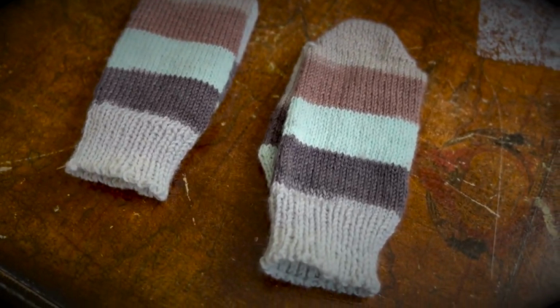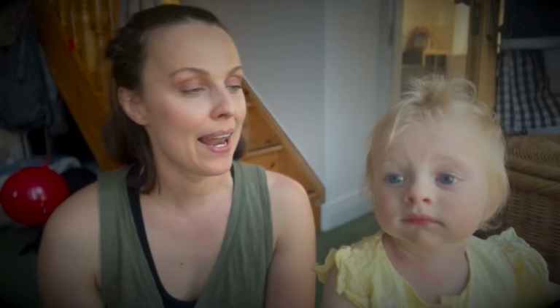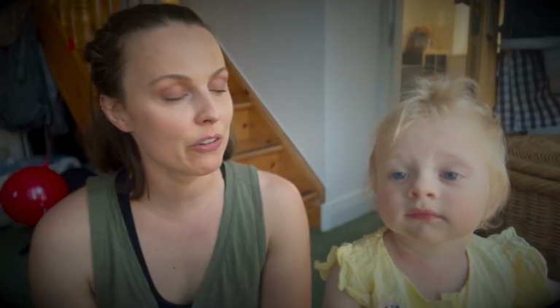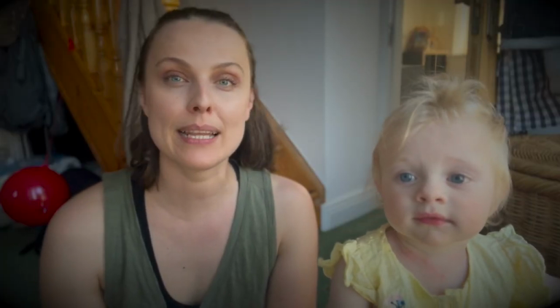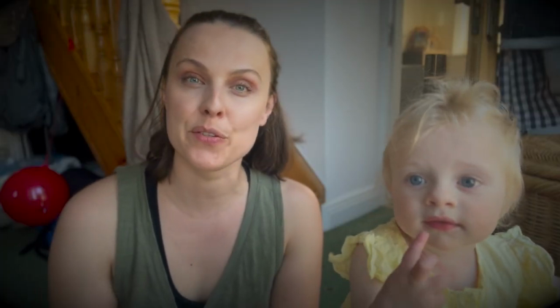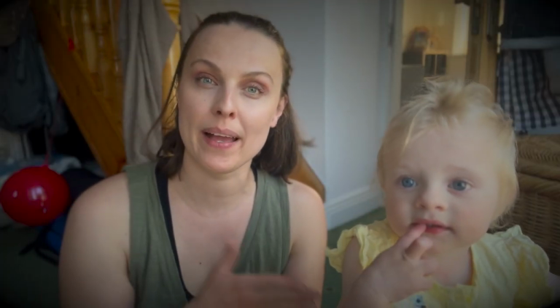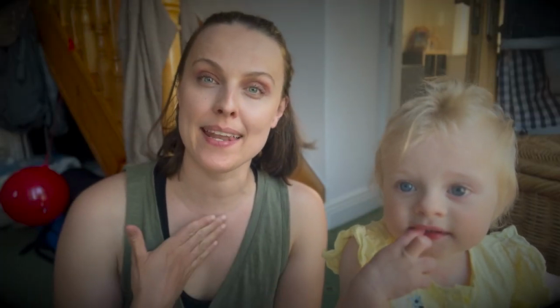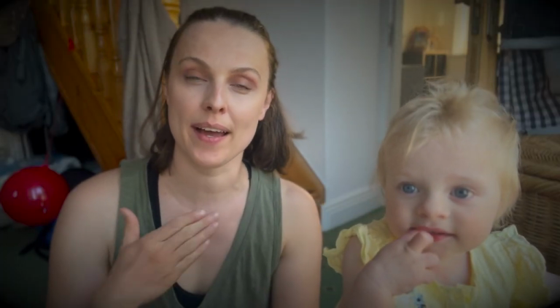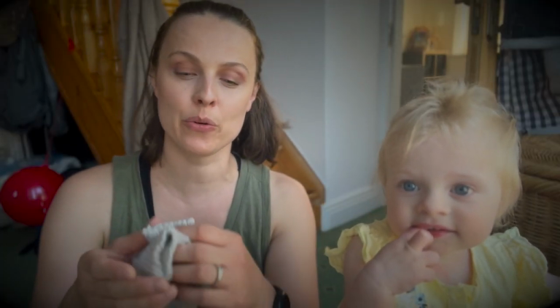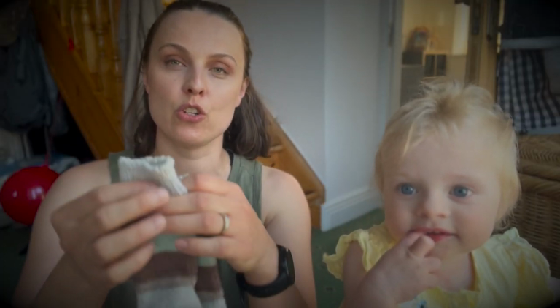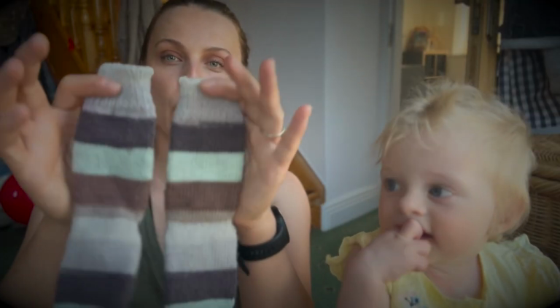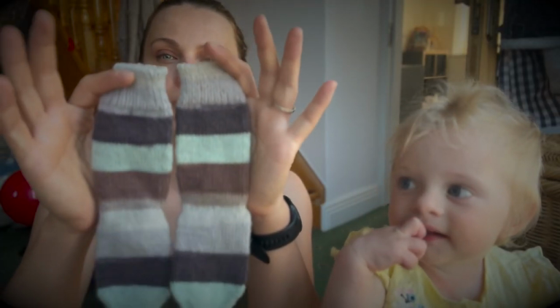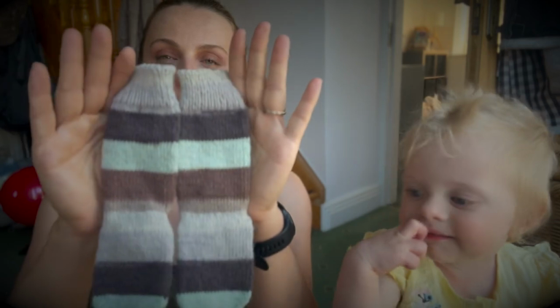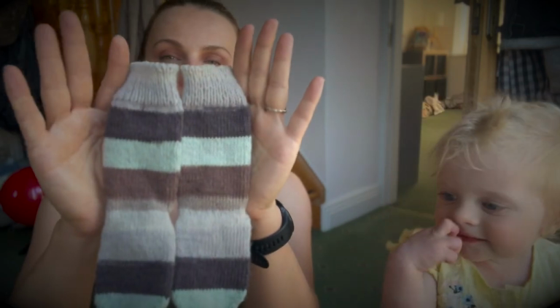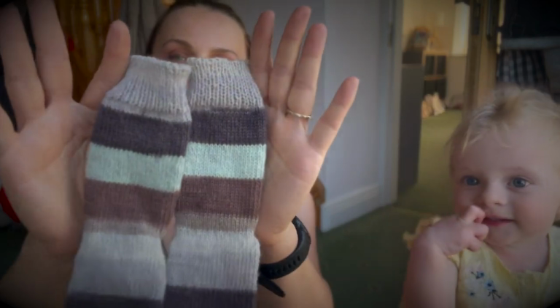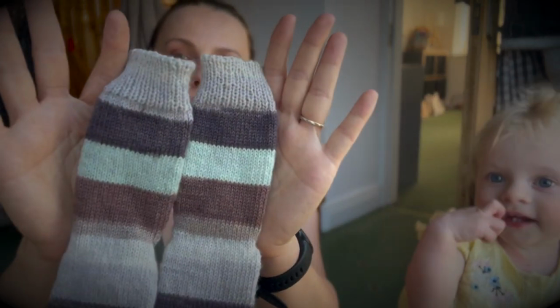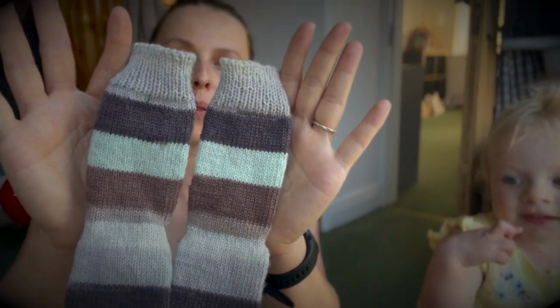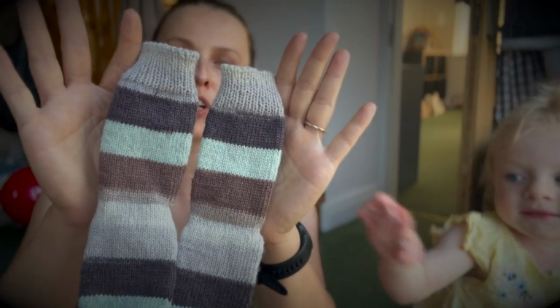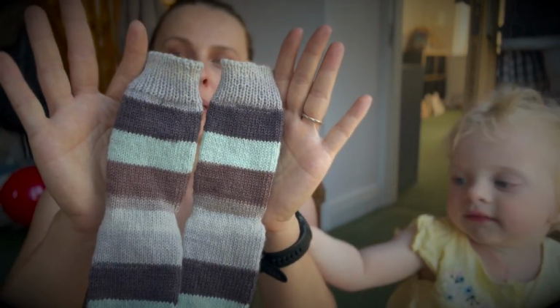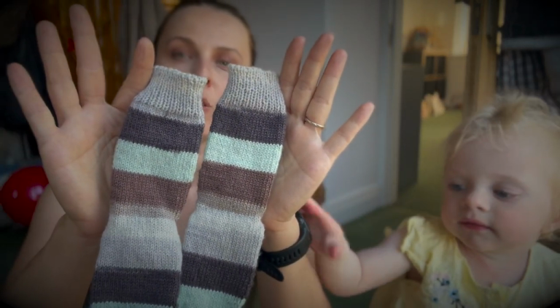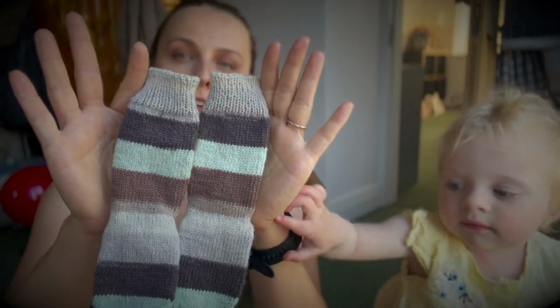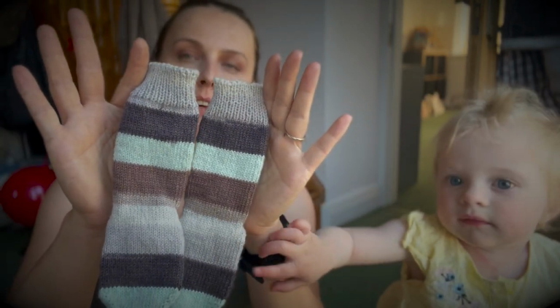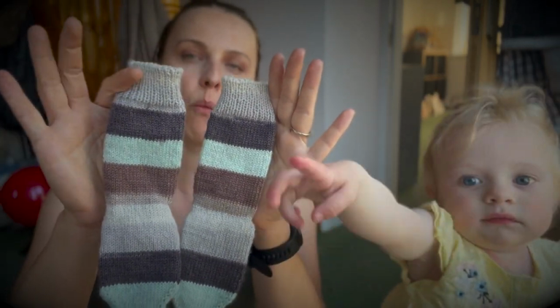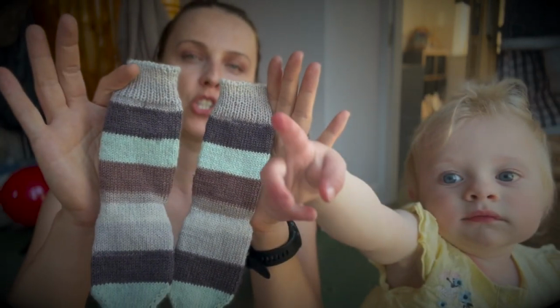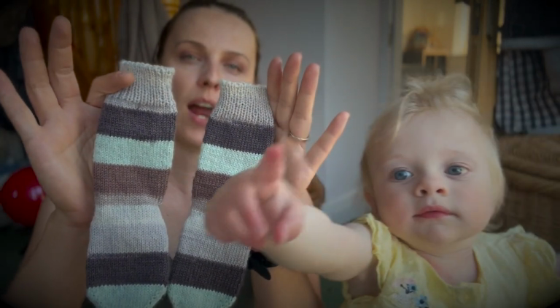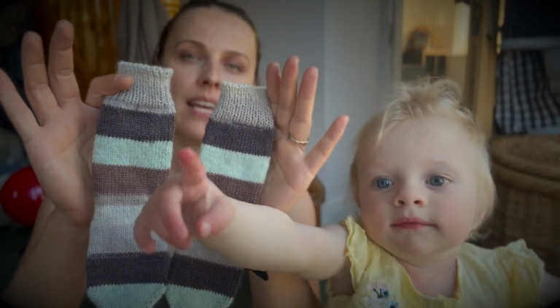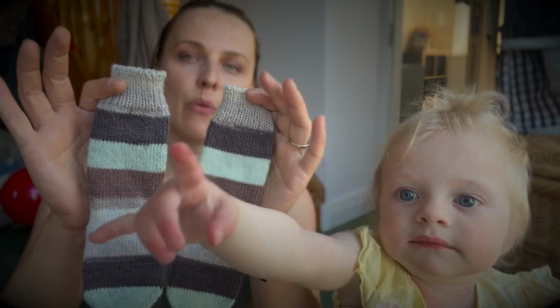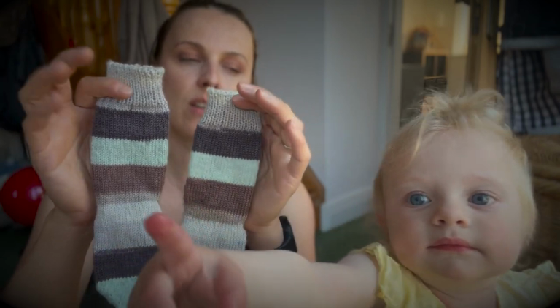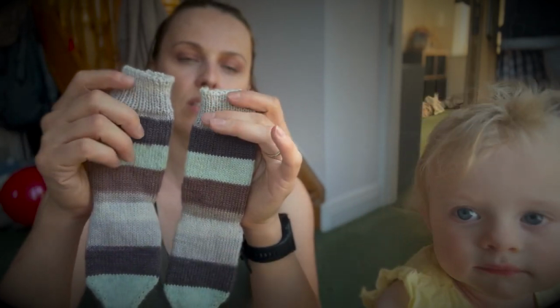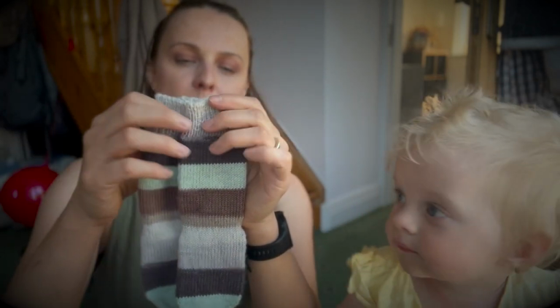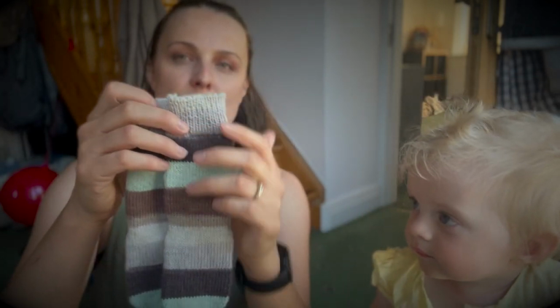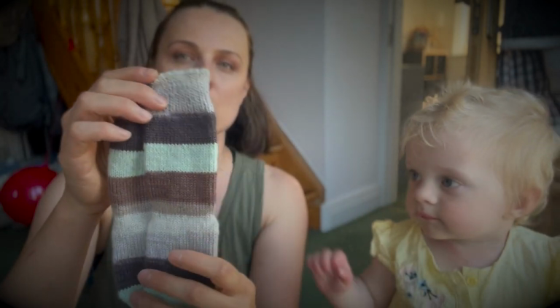Hello everyone, this is Rebecca and I am going to show you beautiful socks that I knitted on Magic Loop using fingering weight yarn which is called Knit Picks Felici.